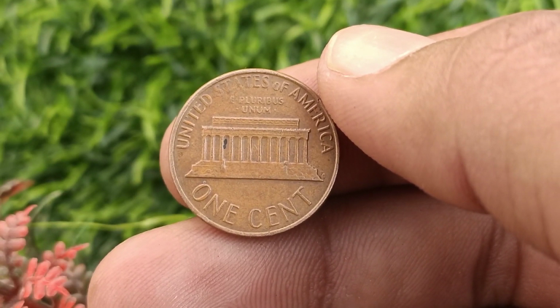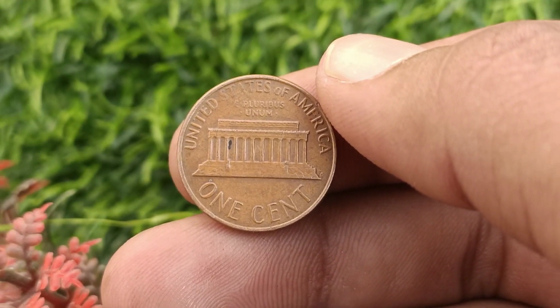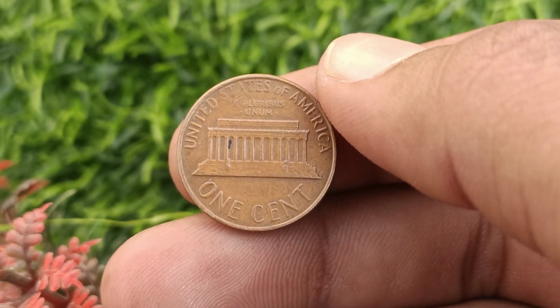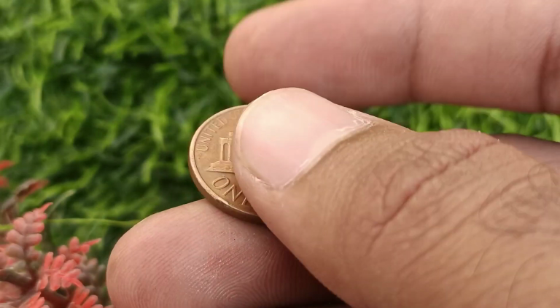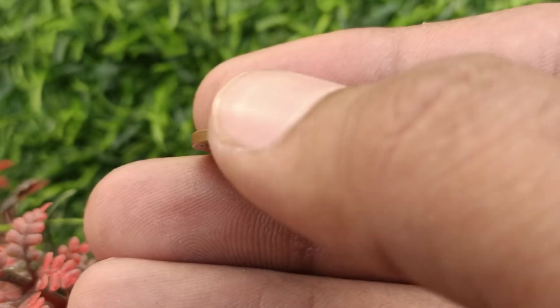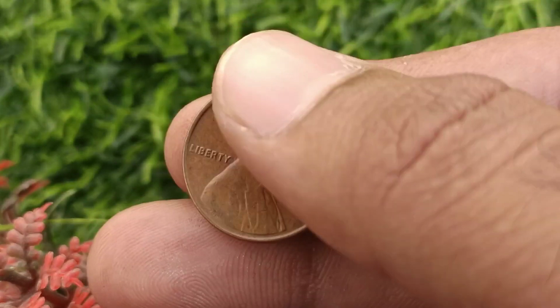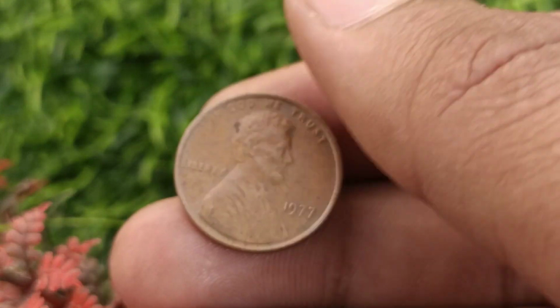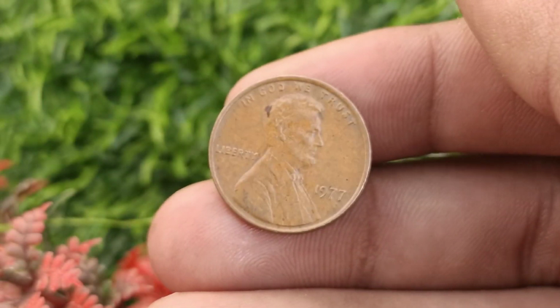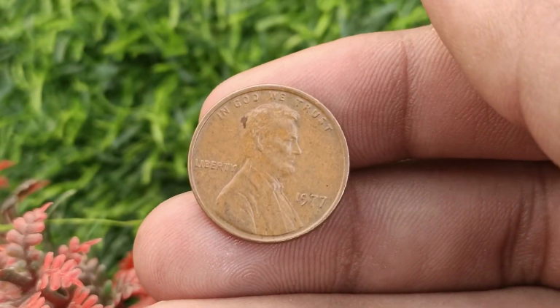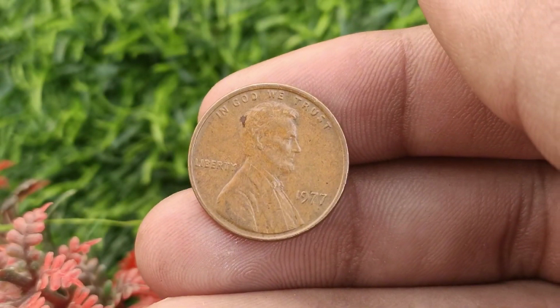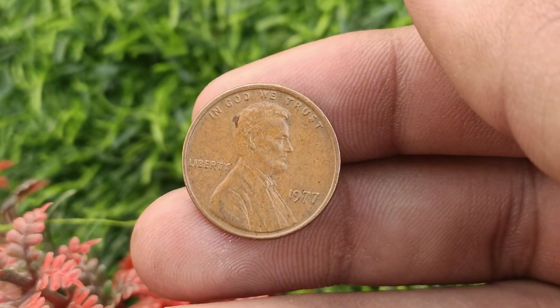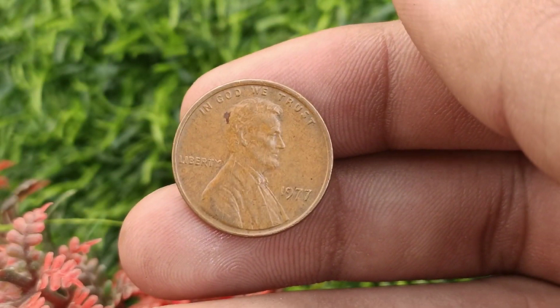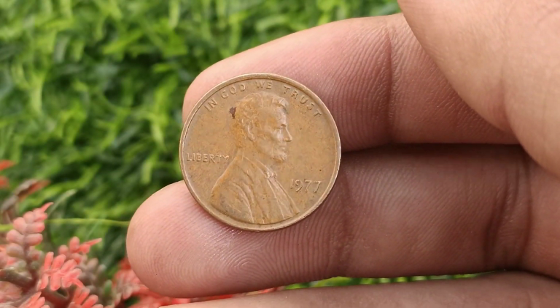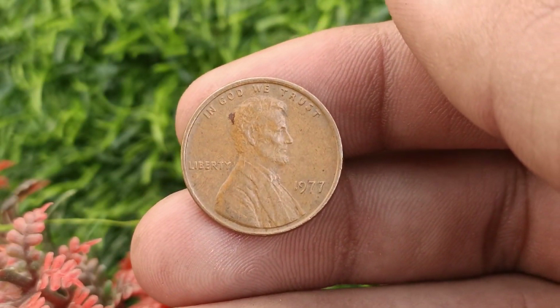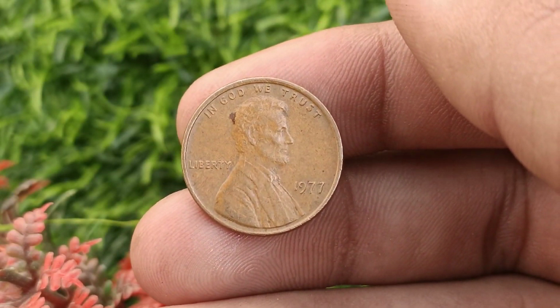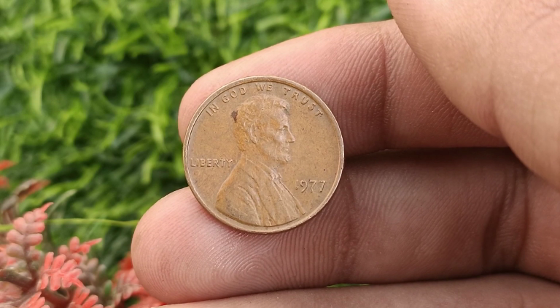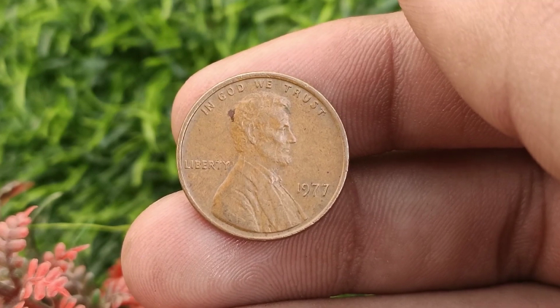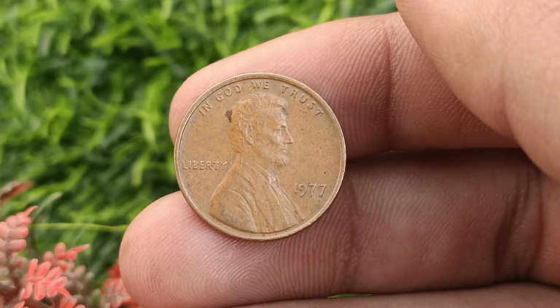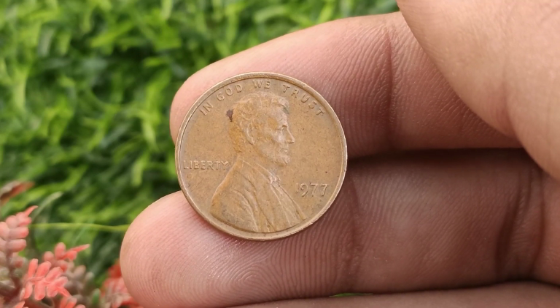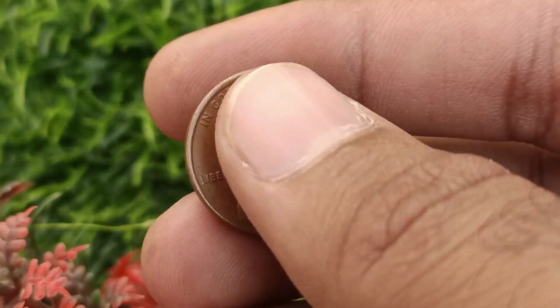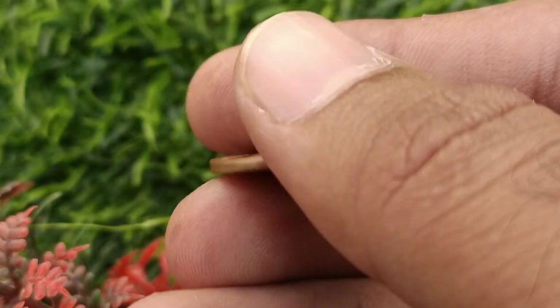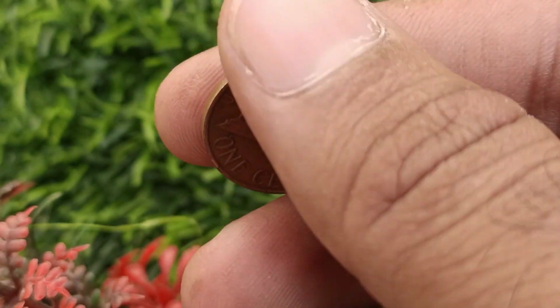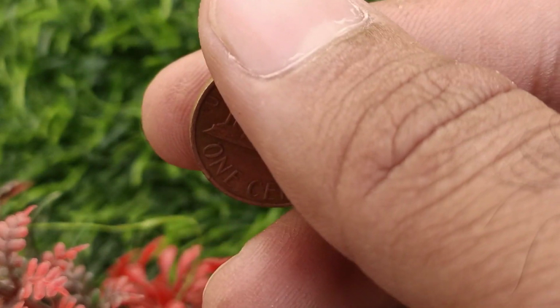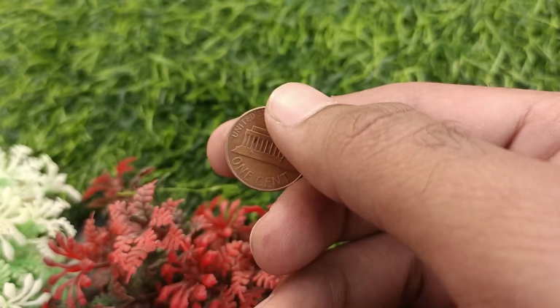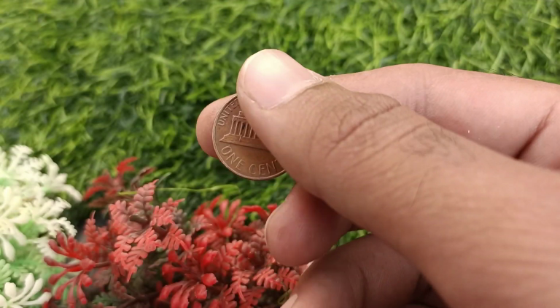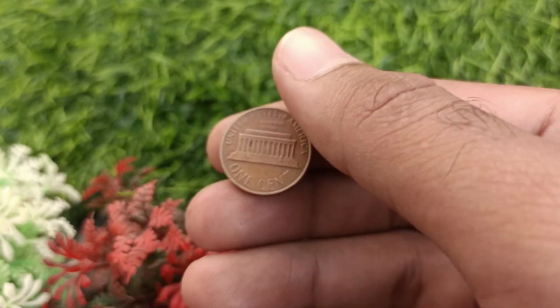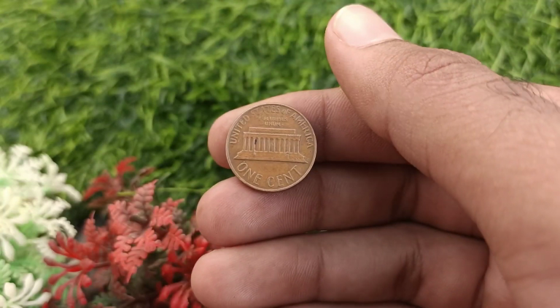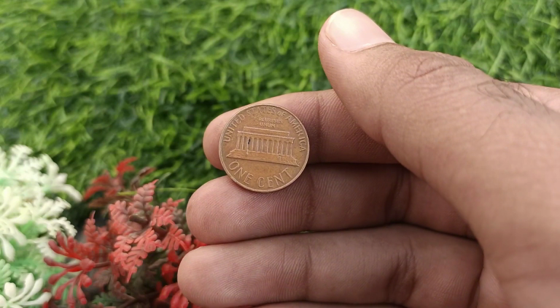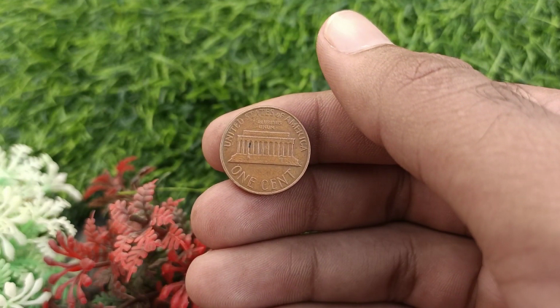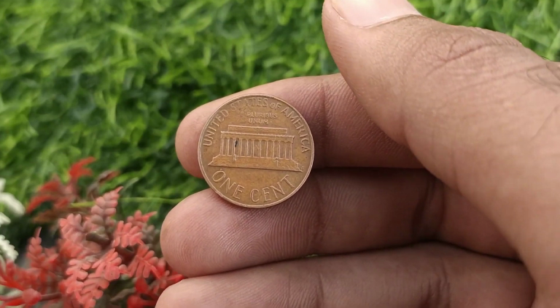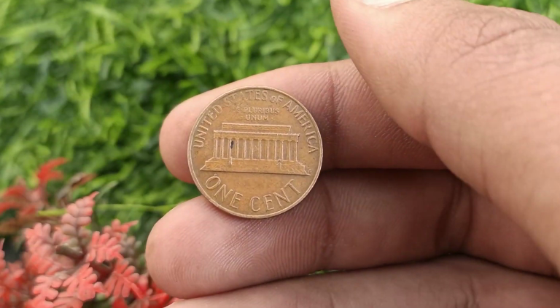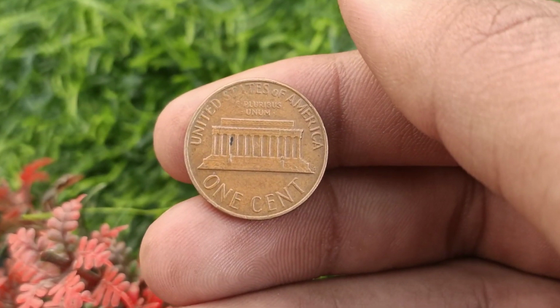It was minted during an era when copper prices were high, resulting in changes in its composition. On the obverse you'll find an iconic image of Abraham Lincoln, the 16th president of the United States, while the reverse side features the Lincoln Memorial, paying tribute to his significant contributions.